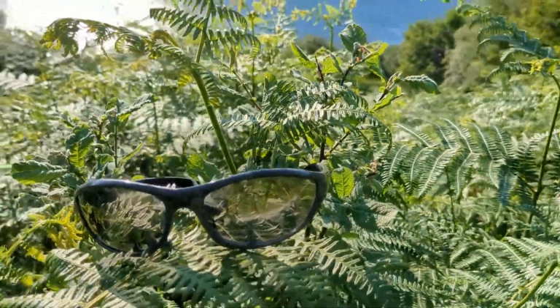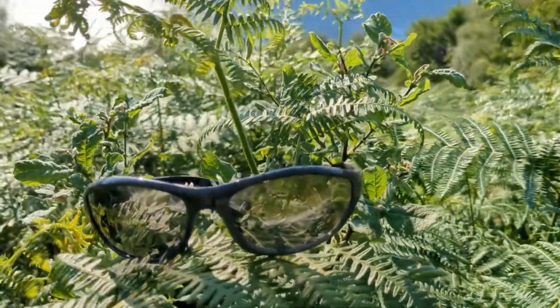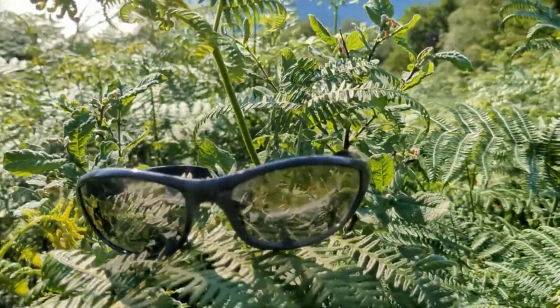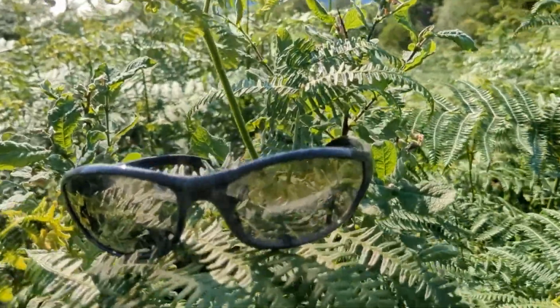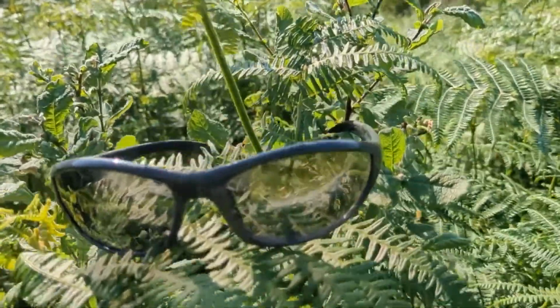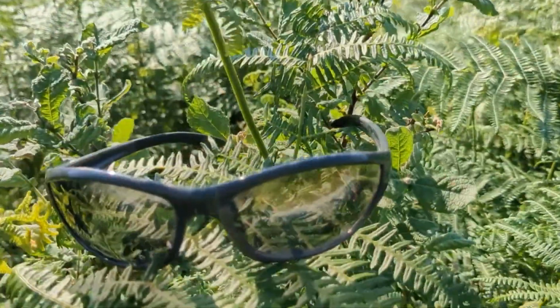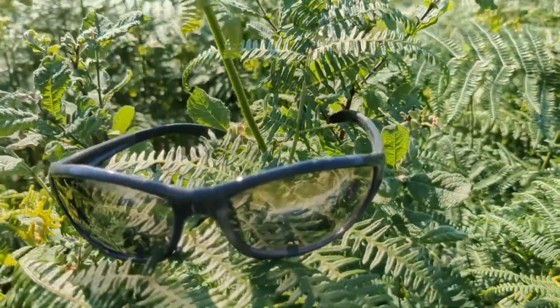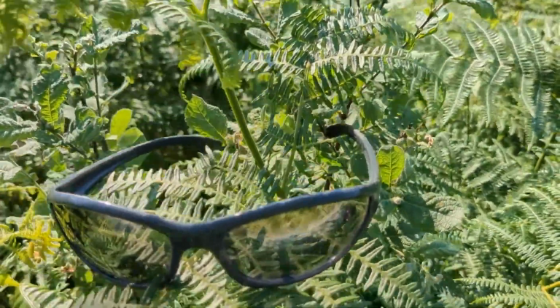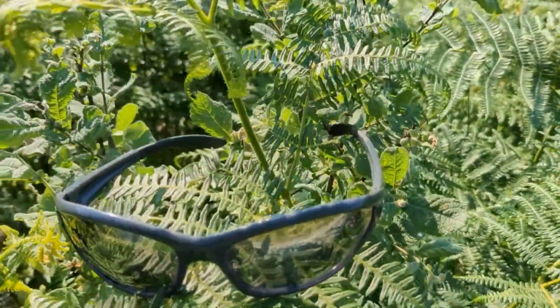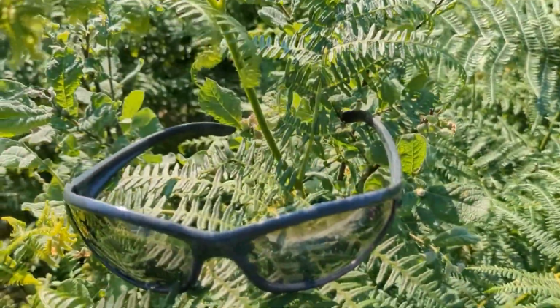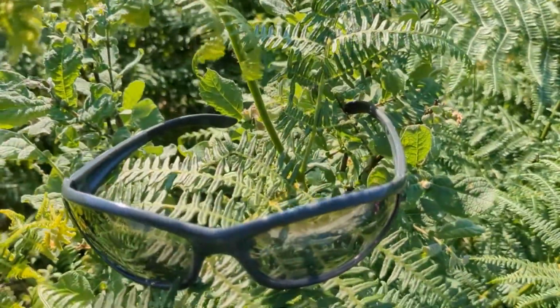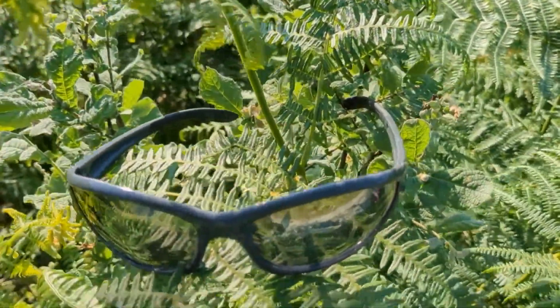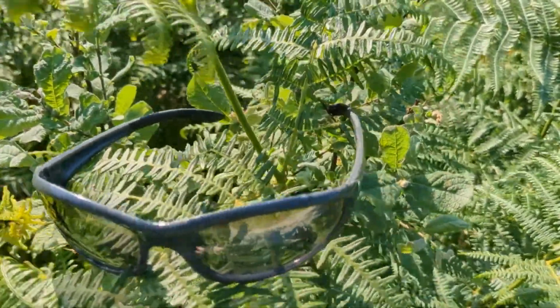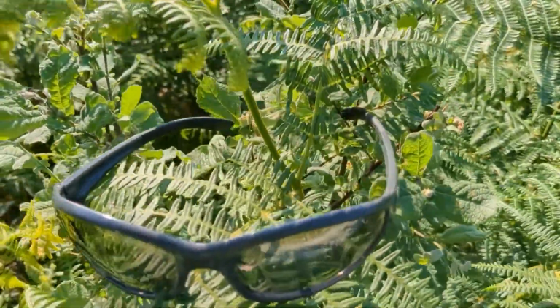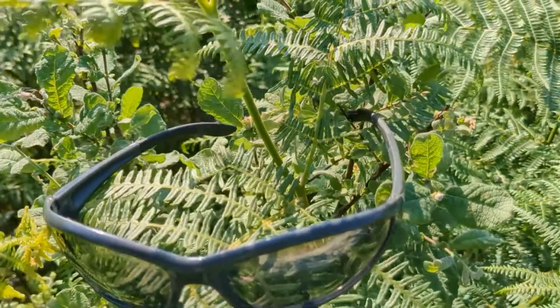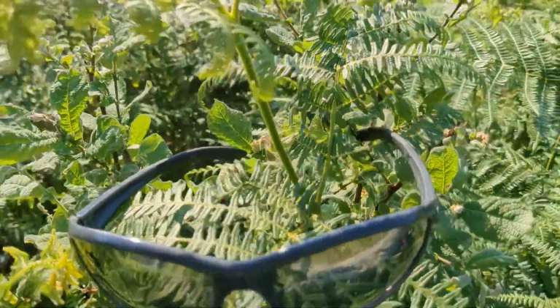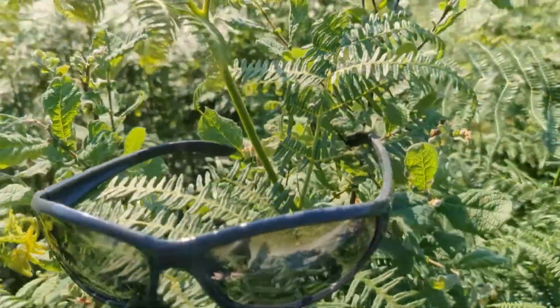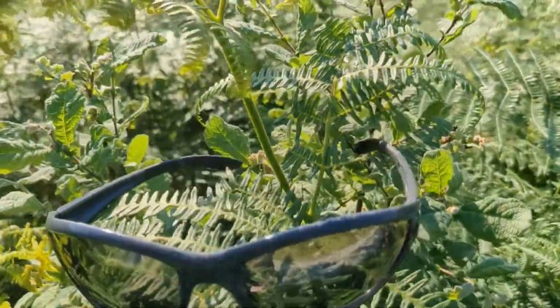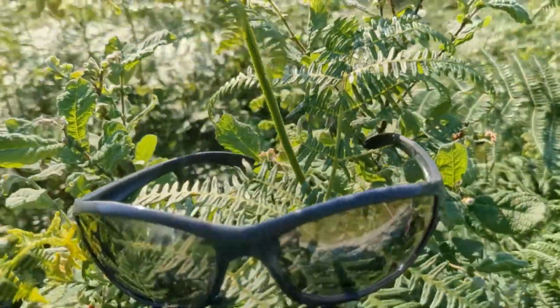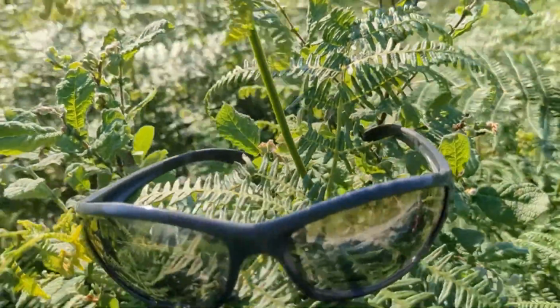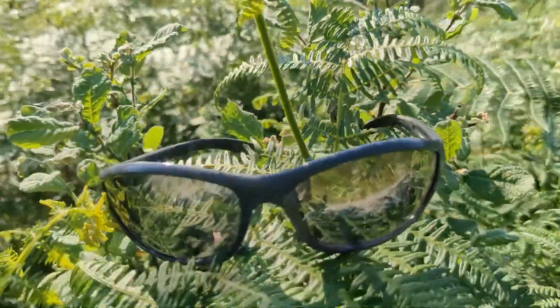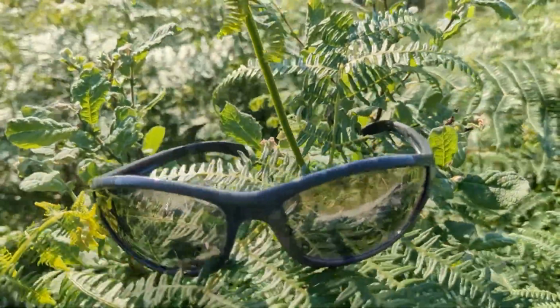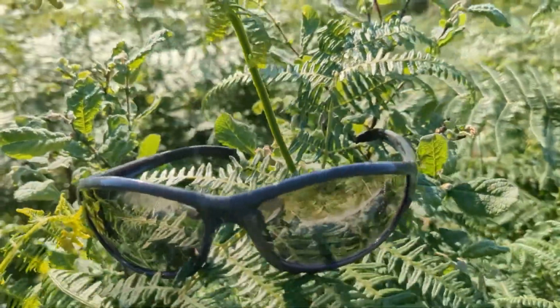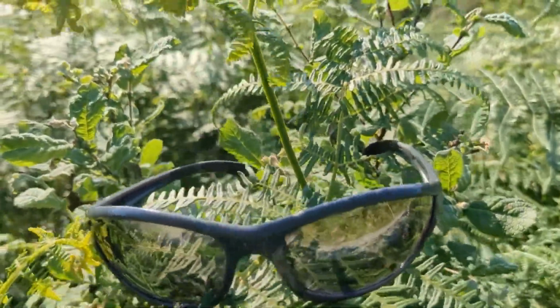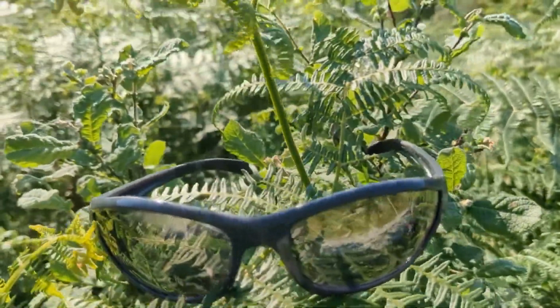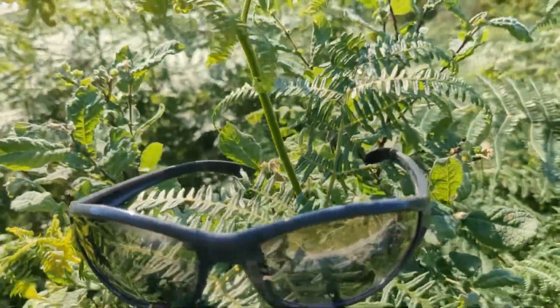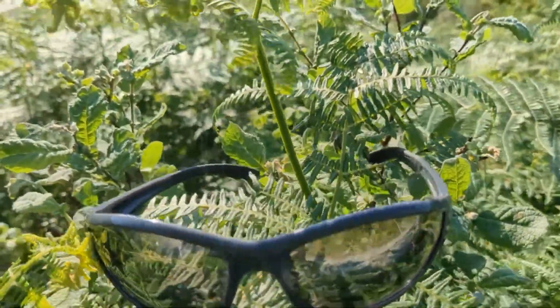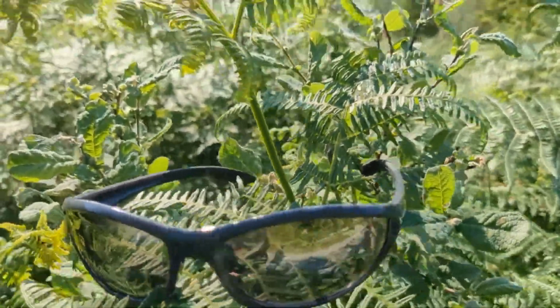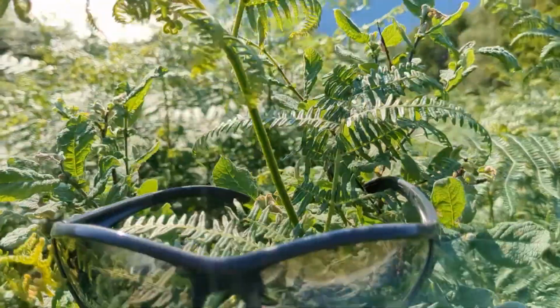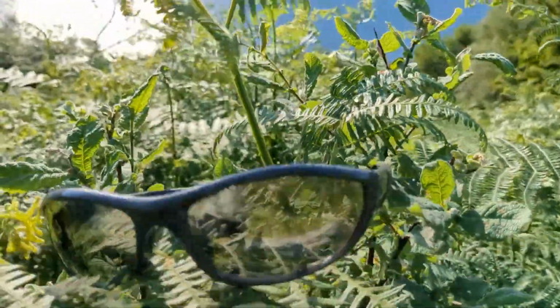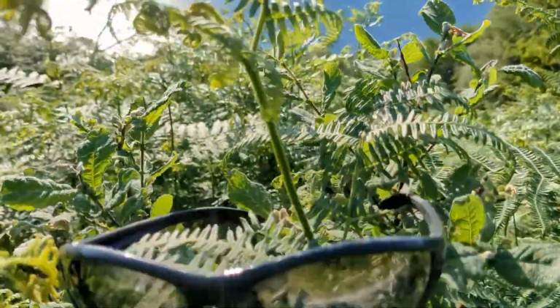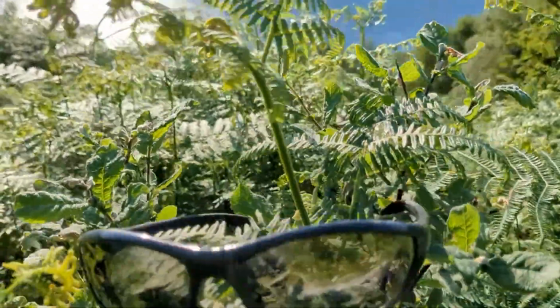I had Decathlon ones worth about 20 quid, and they were just too dark. These ones are a really nice shade.